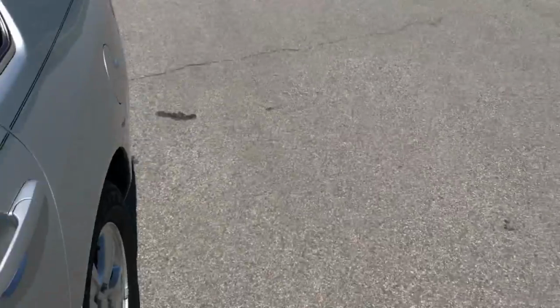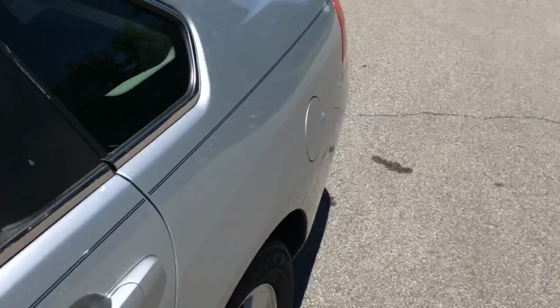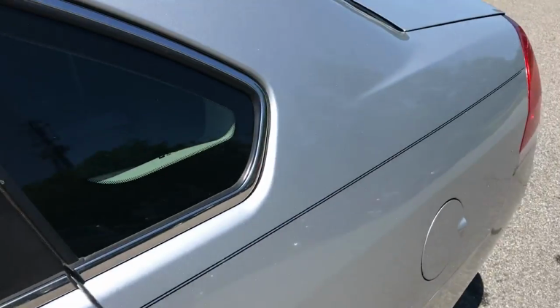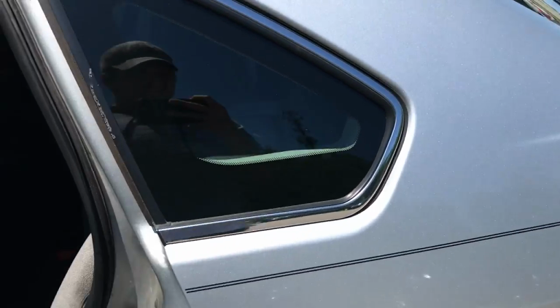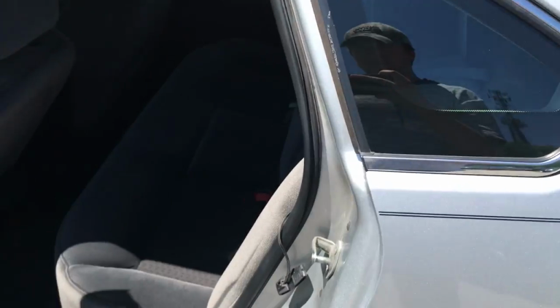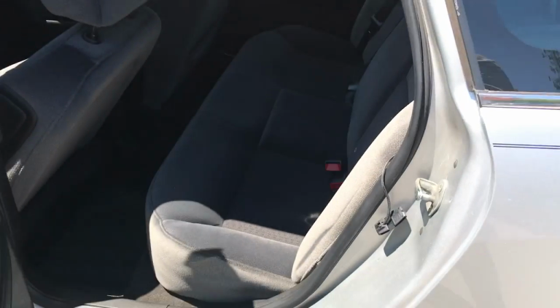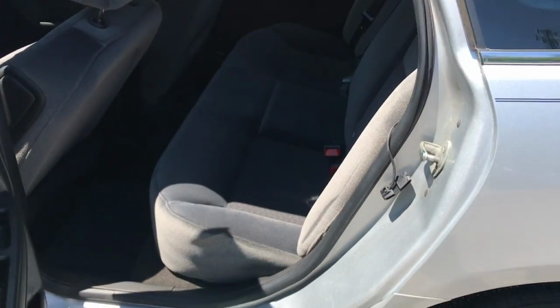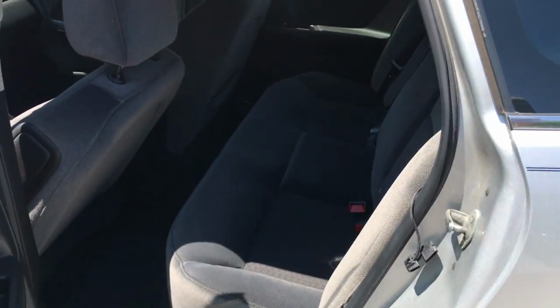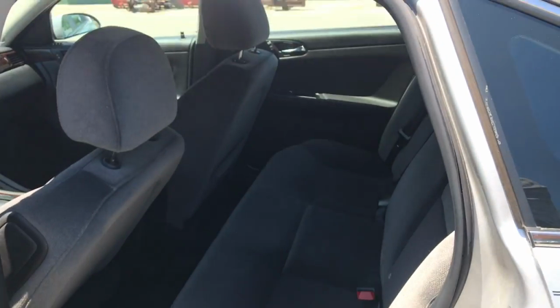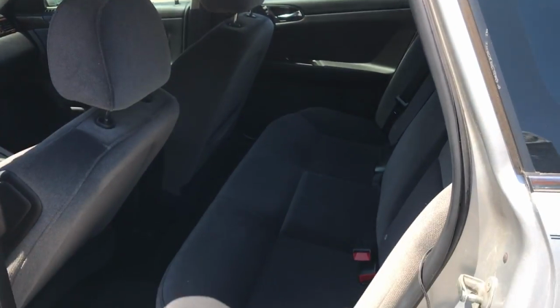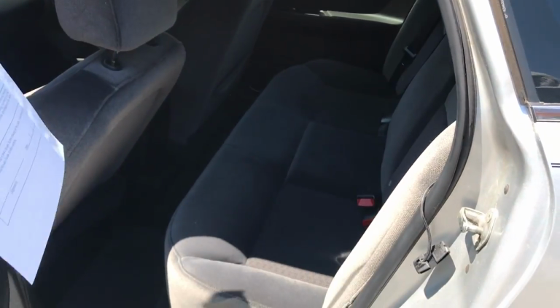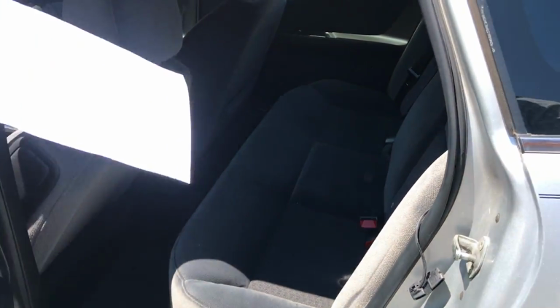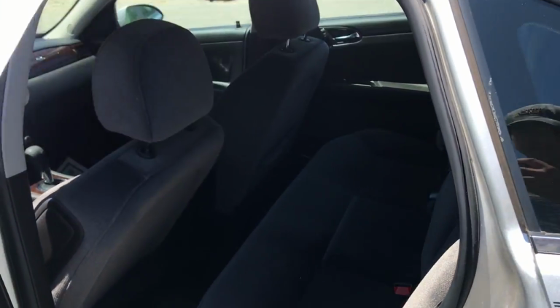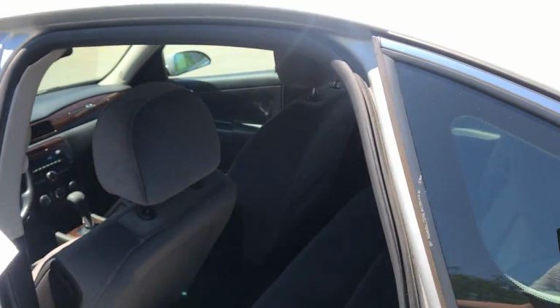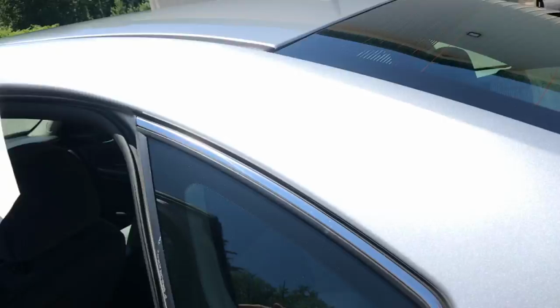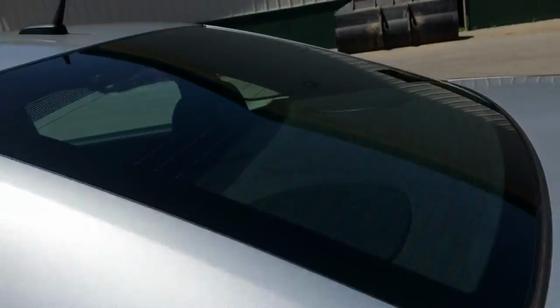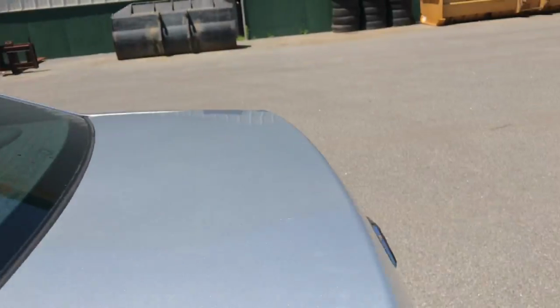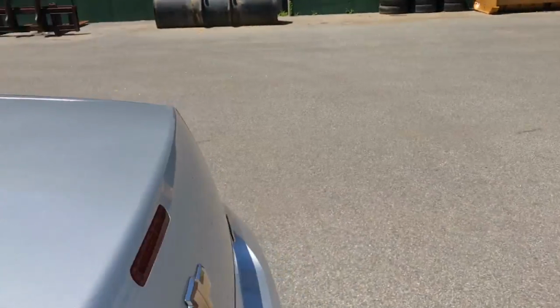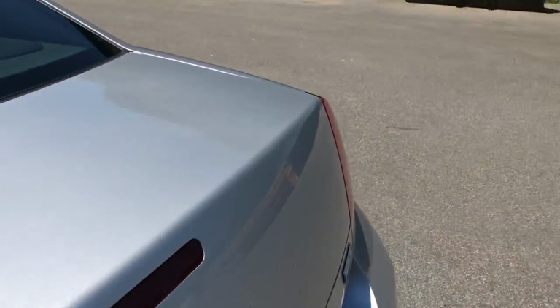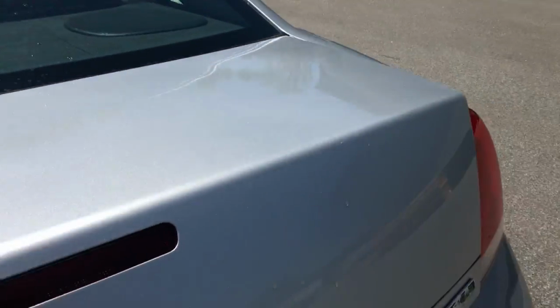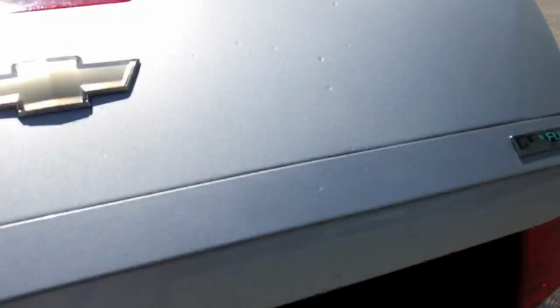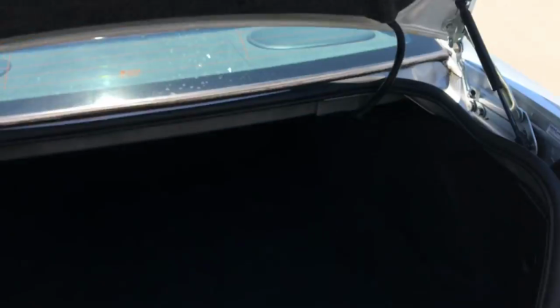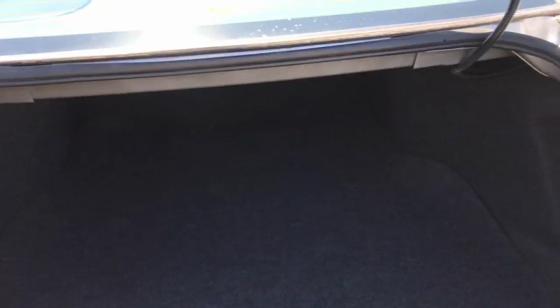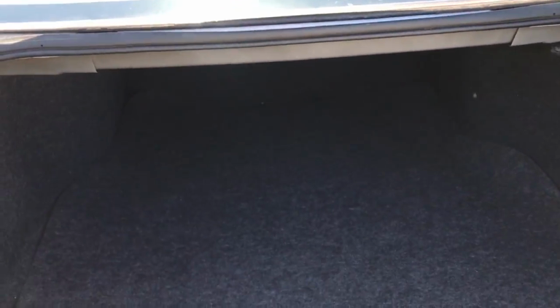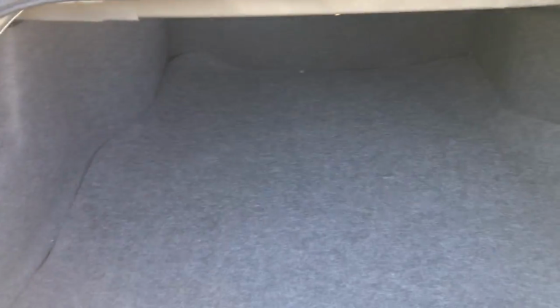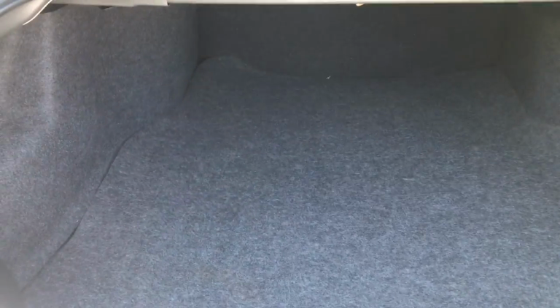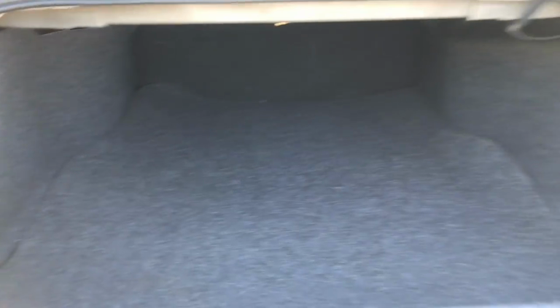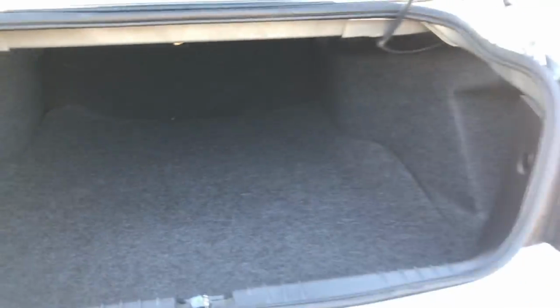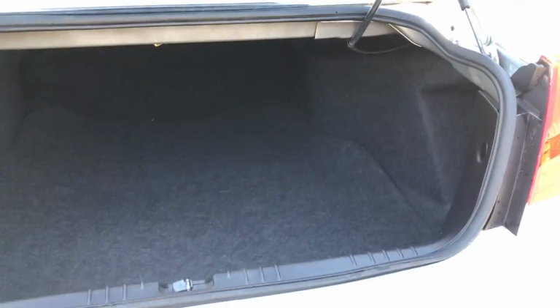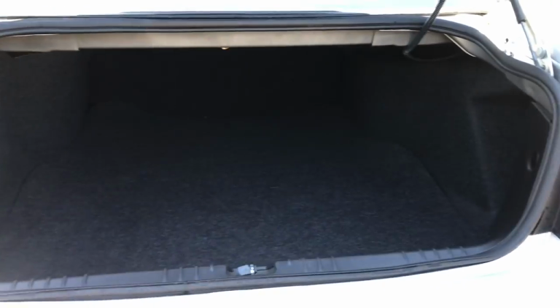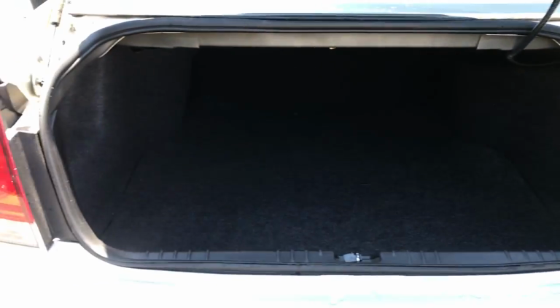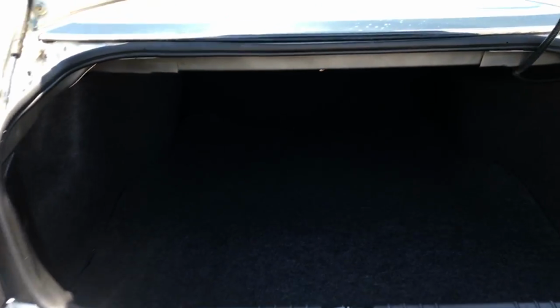Let's take a look at the back seat here. Plenty of leg room in this car for passengers back here. And let's take a look at the cargo area — pretty large trunk in this vehicle, tons of storage space back here.